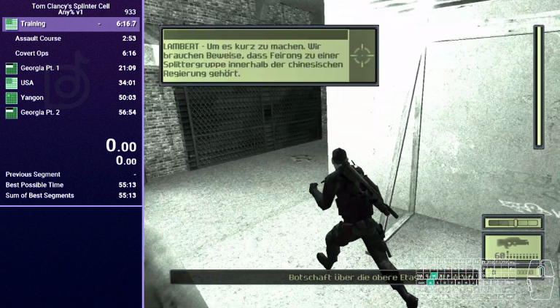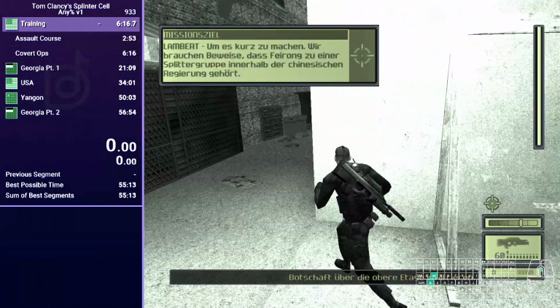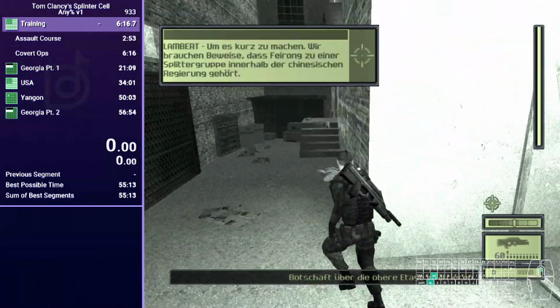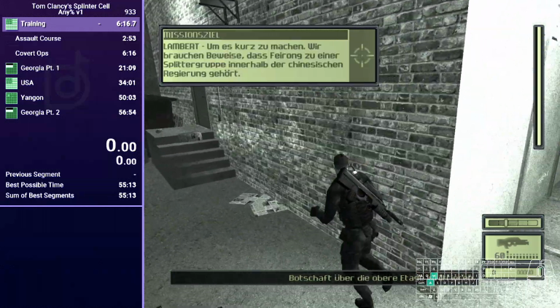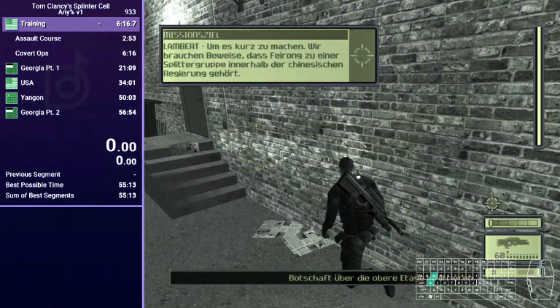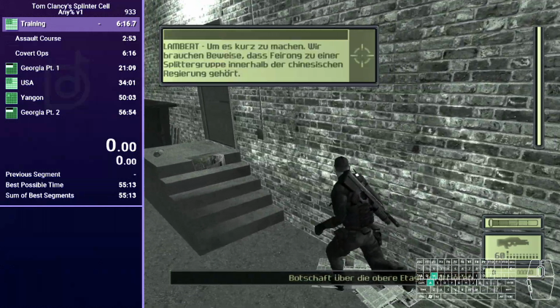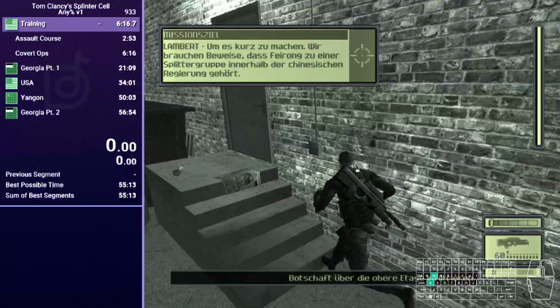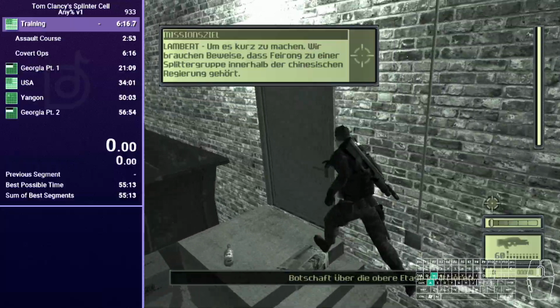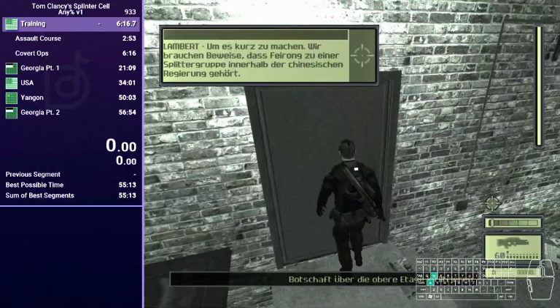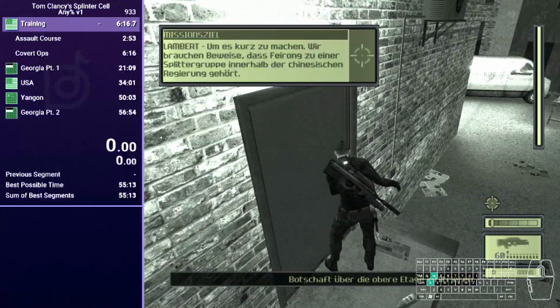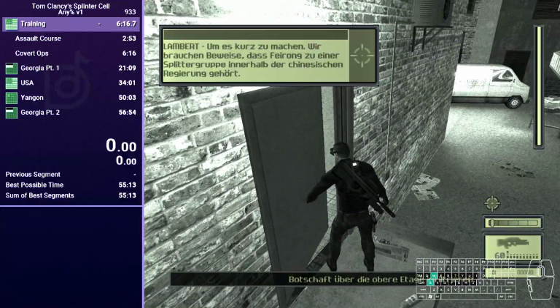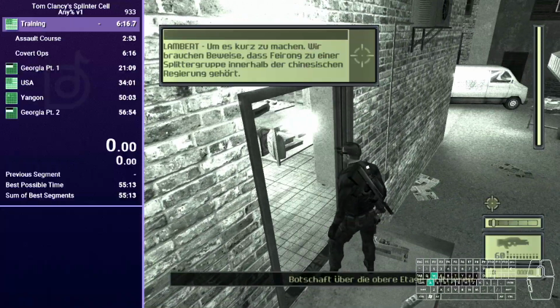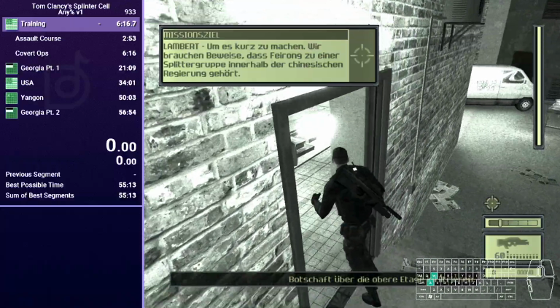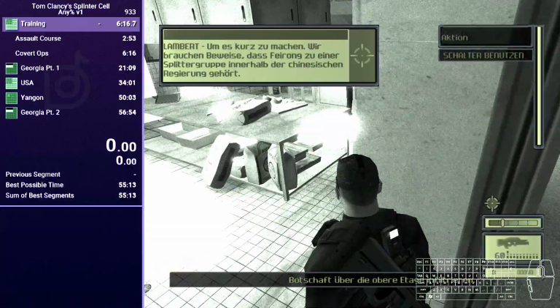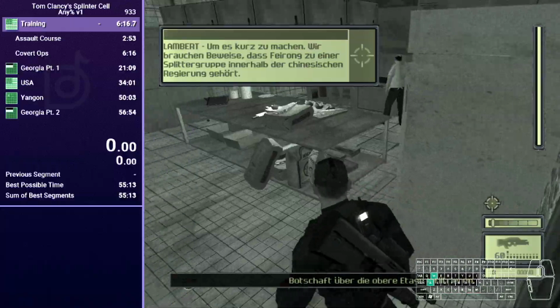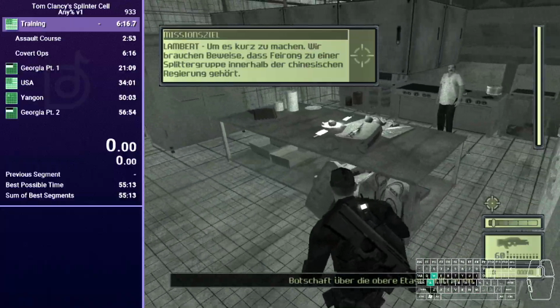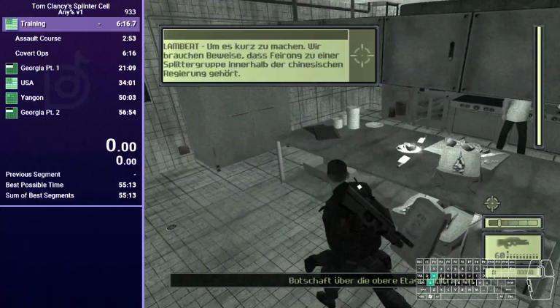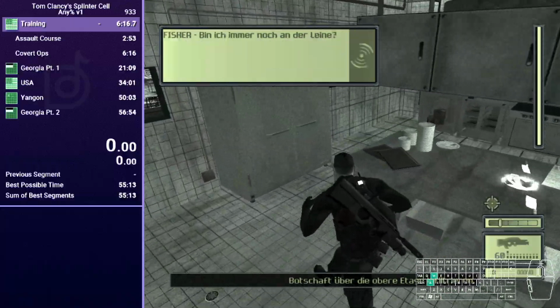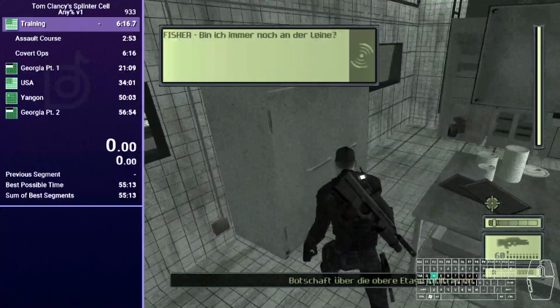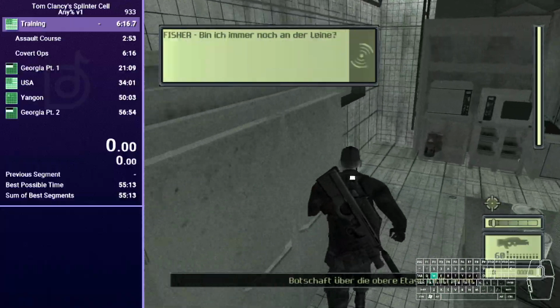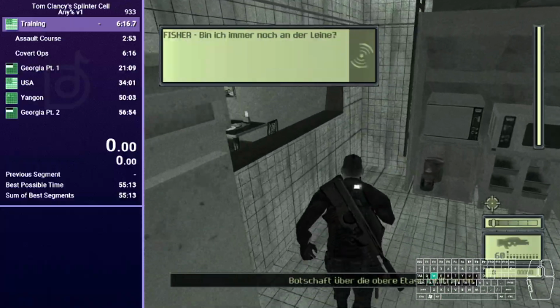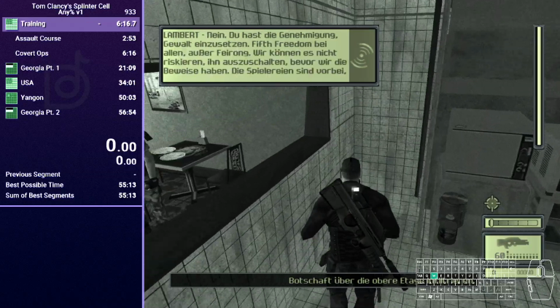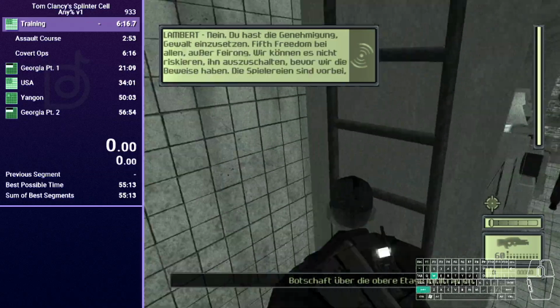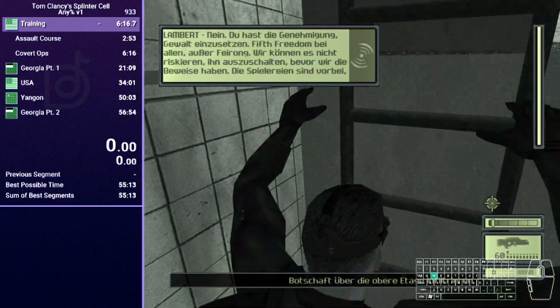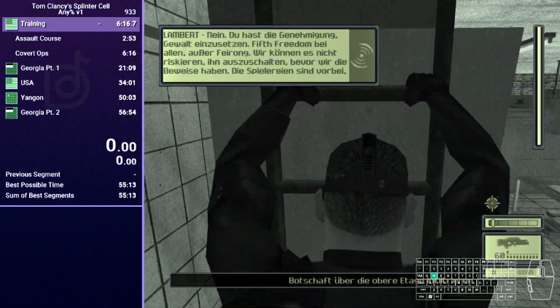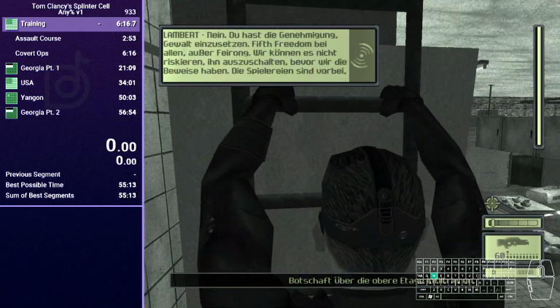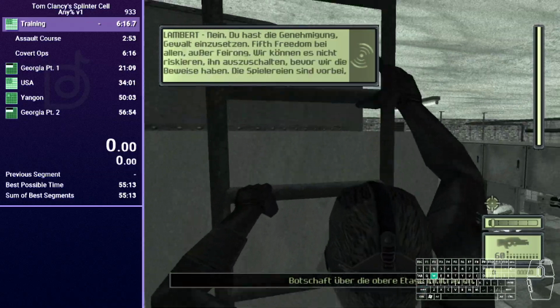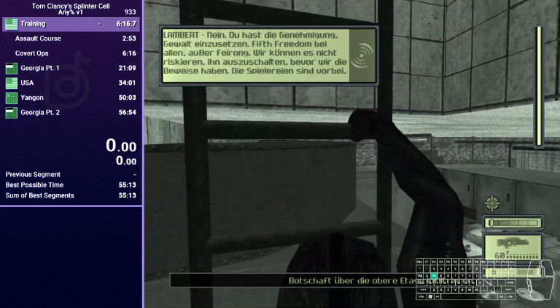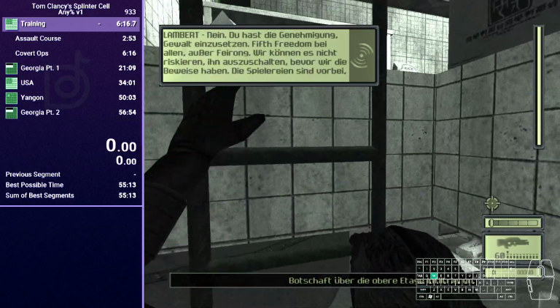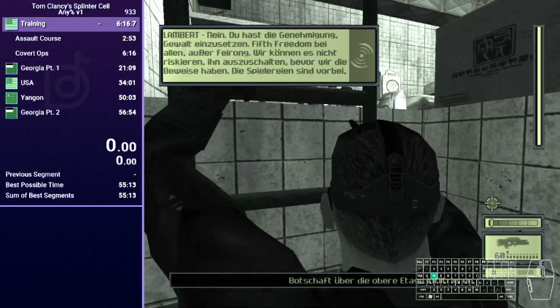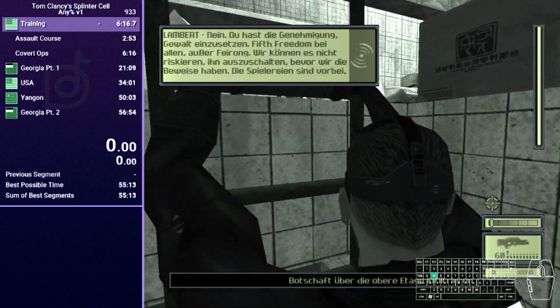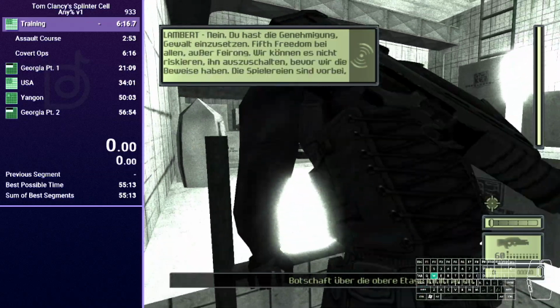First things first, you're going to make your way into the kitchen through the back here and immediately turn off the light to avoid detection. This will spare you a lot of health.